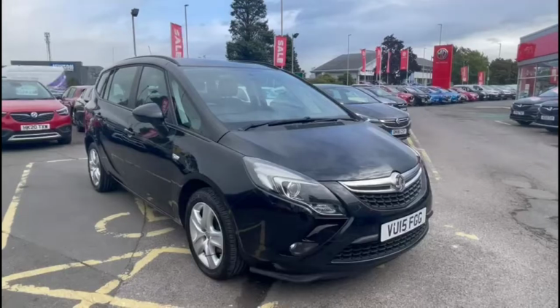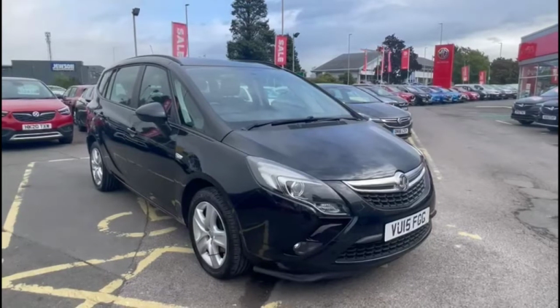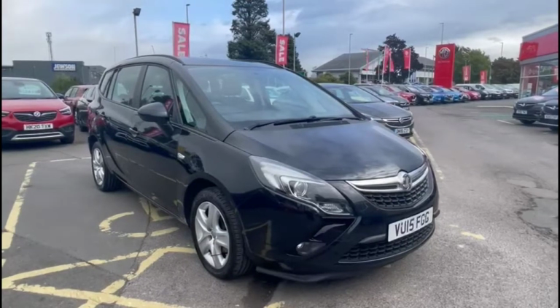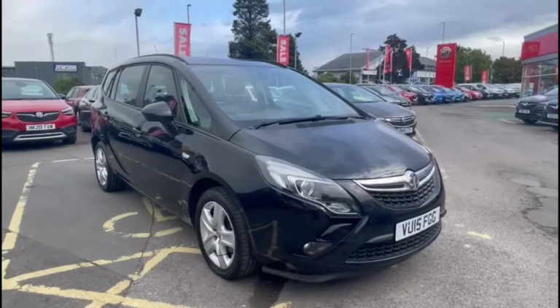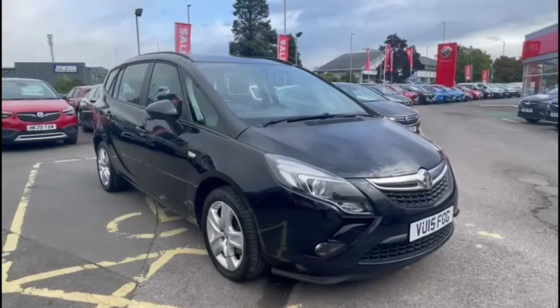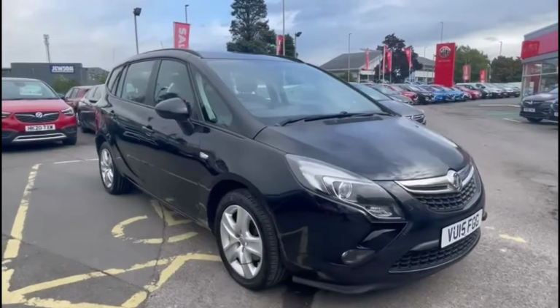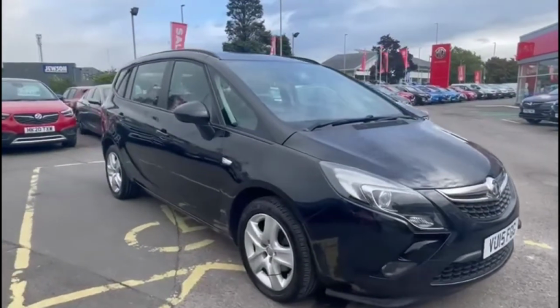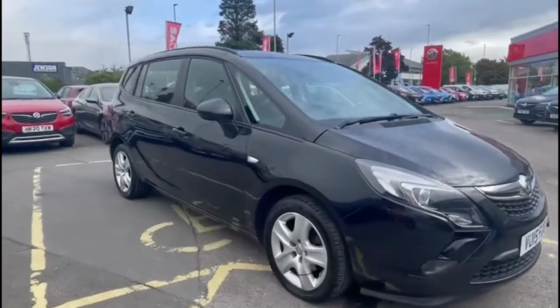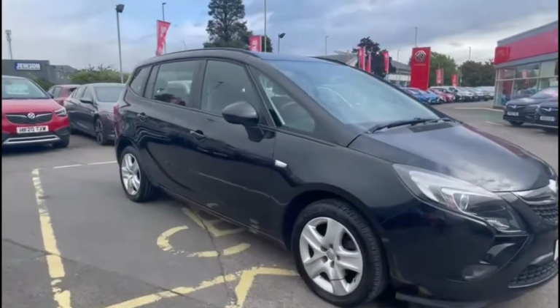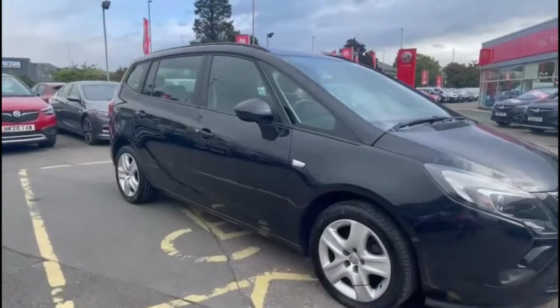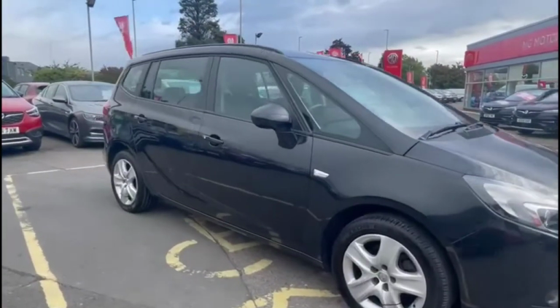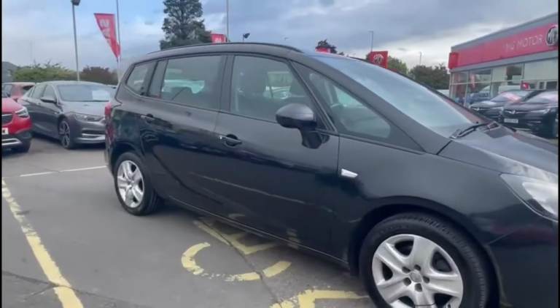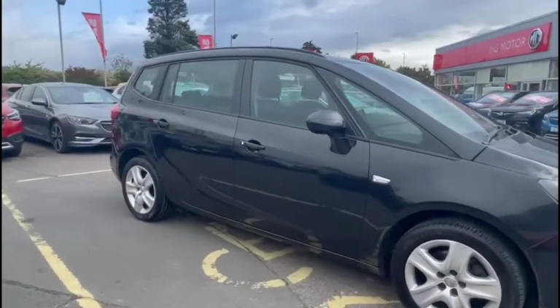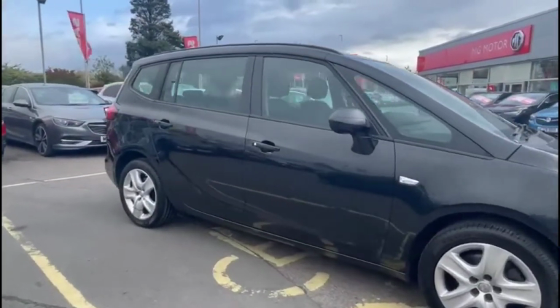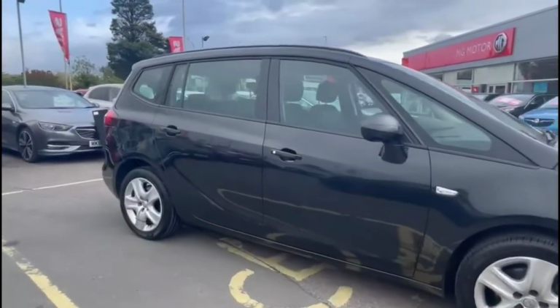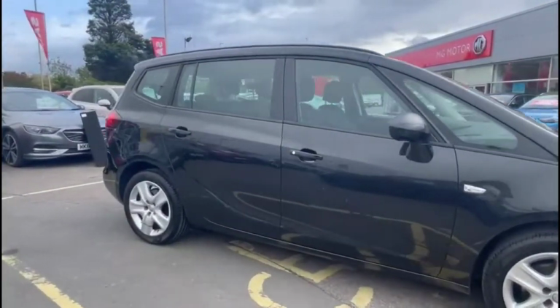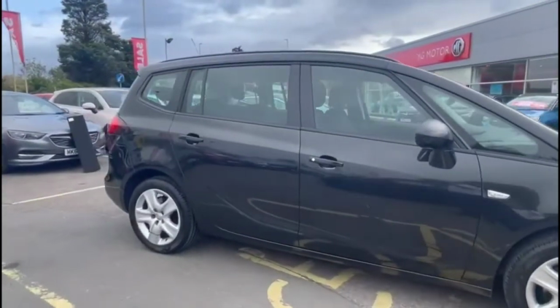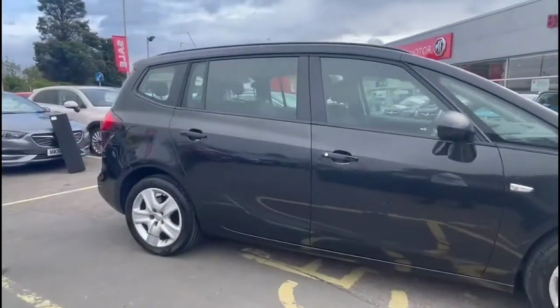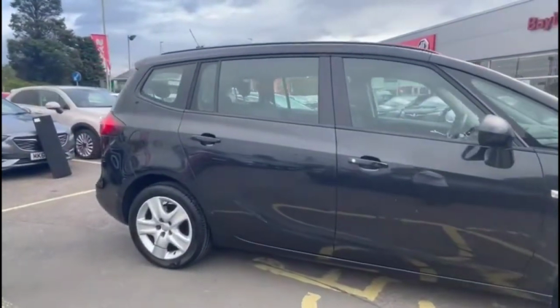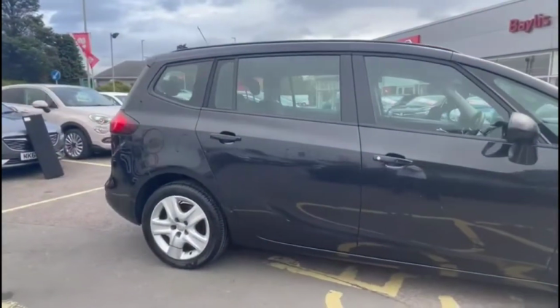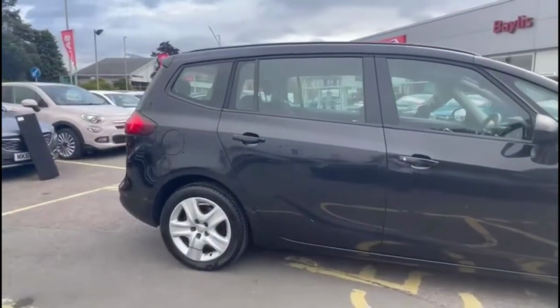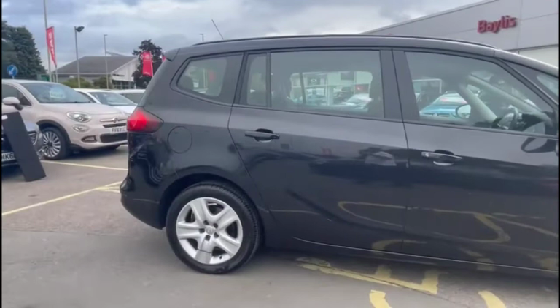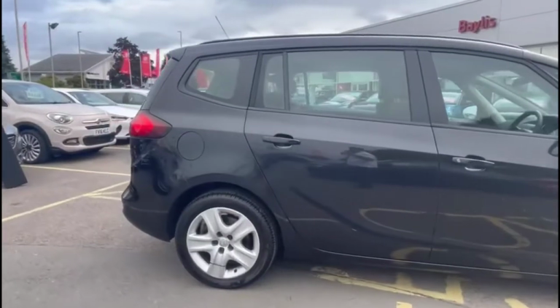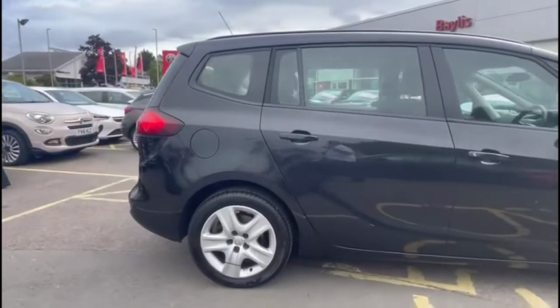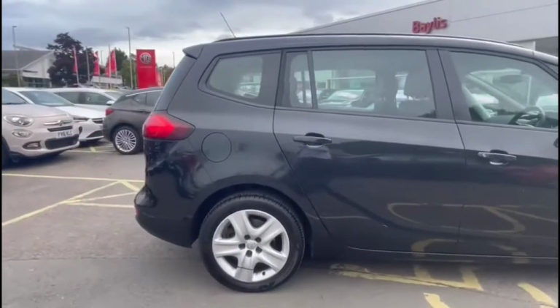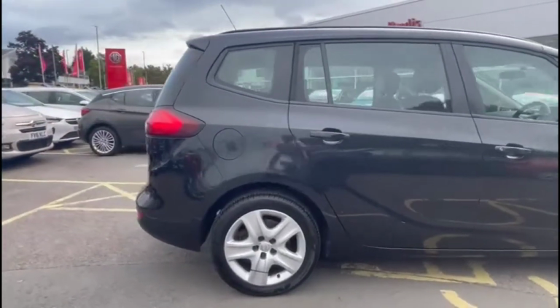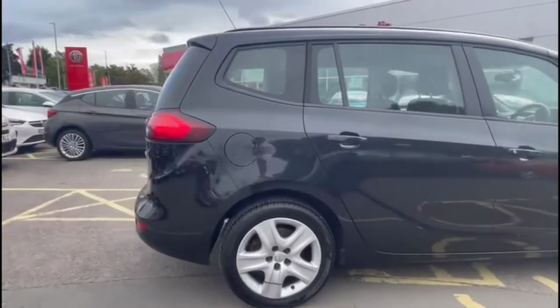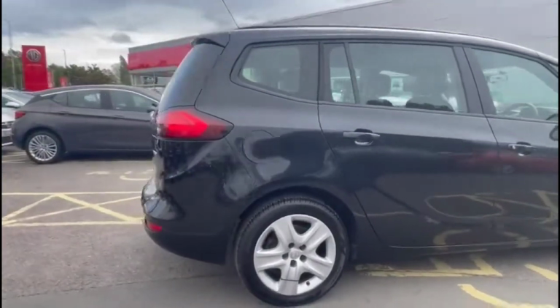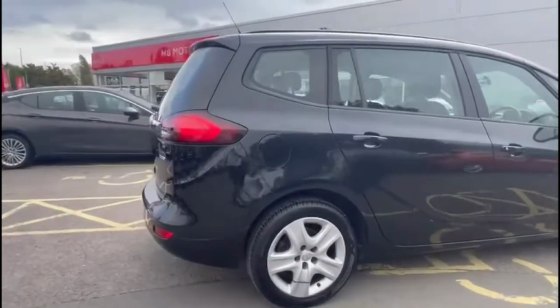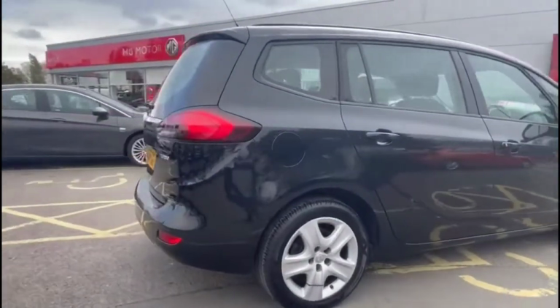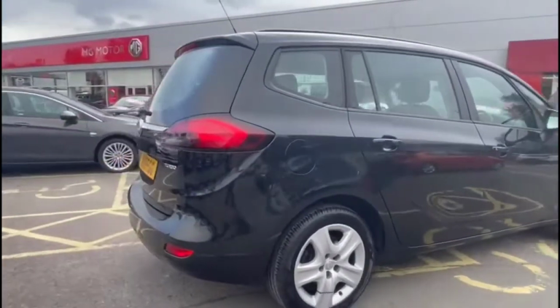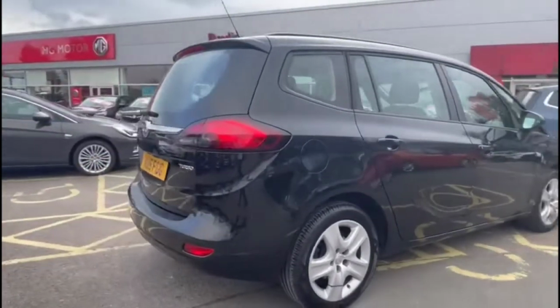Hello and welcome to Baylis Vauxhall. Today we're viewing a Vauxhall Astra 1.4 Turbo Exclusive. This vehicle has covered 46,994 miles and is finished in black. It also comes with a base warranty with the option to extend it up to 36 months.